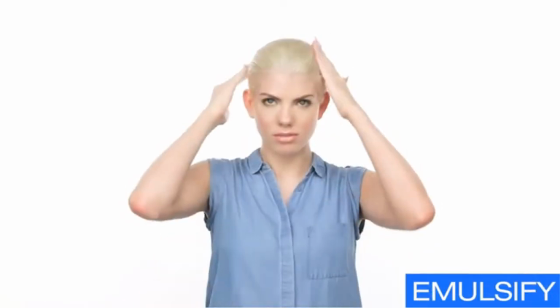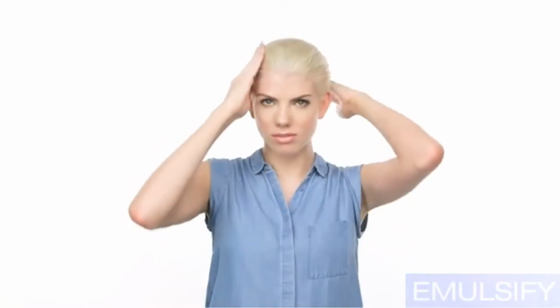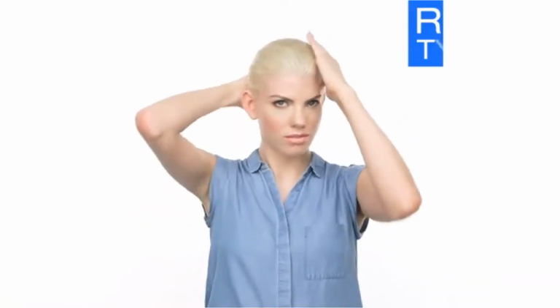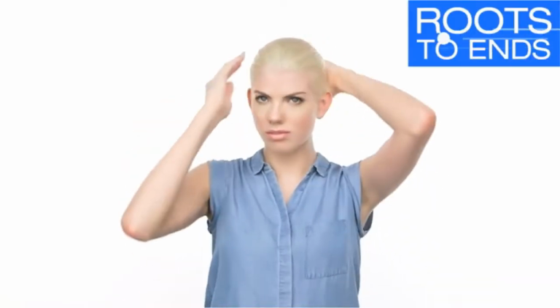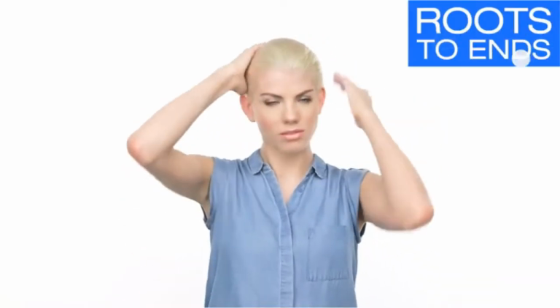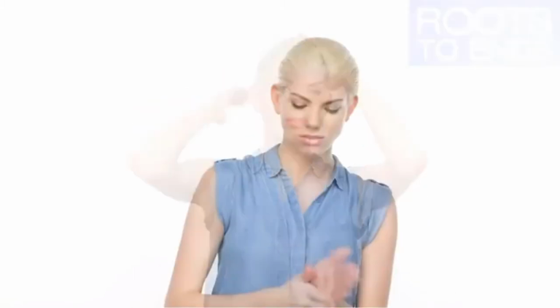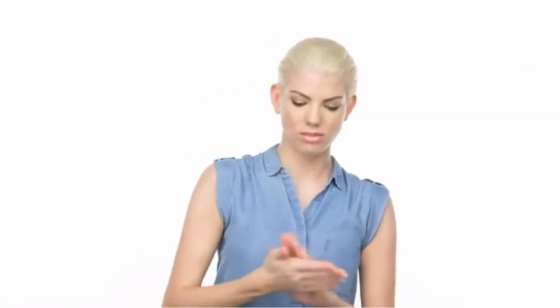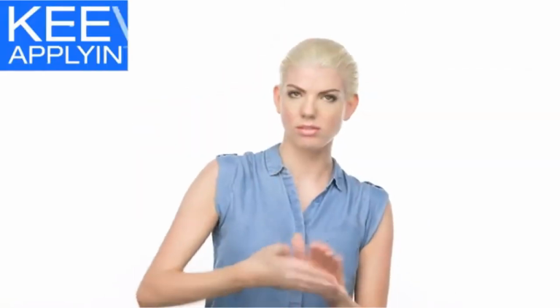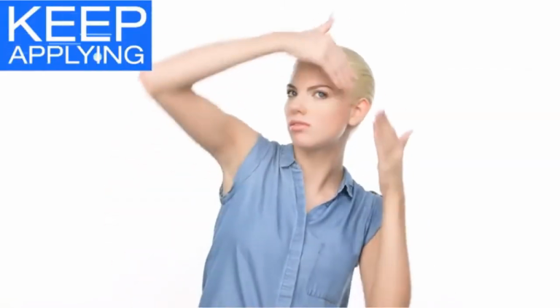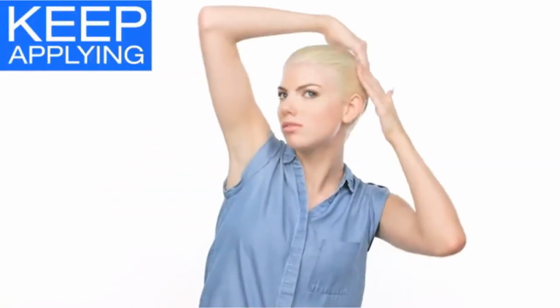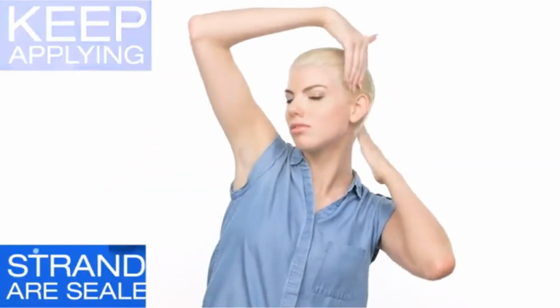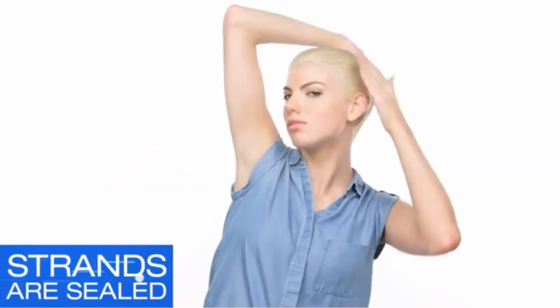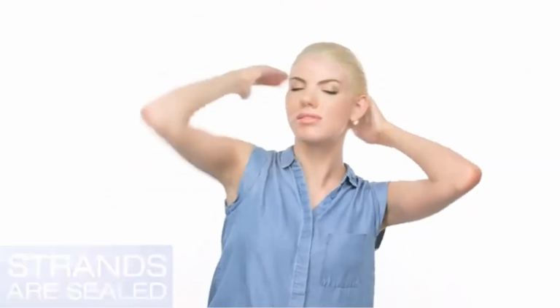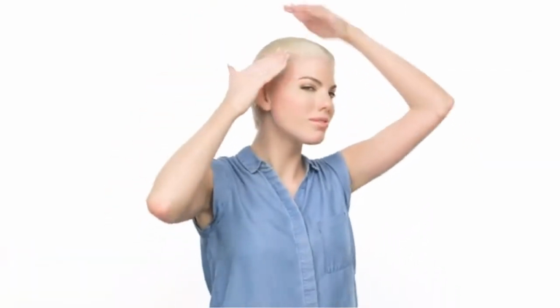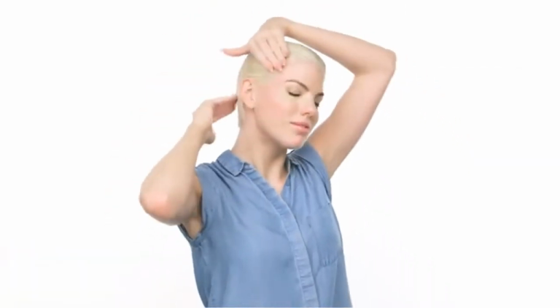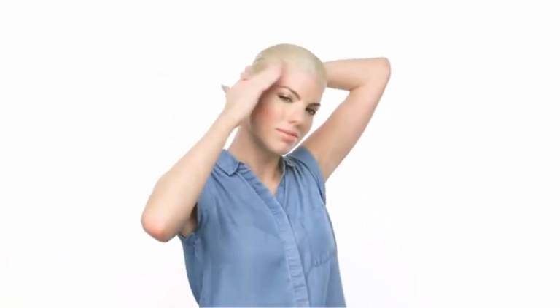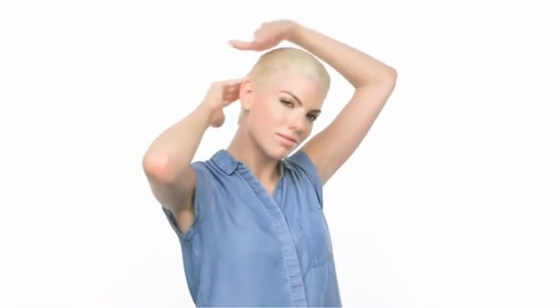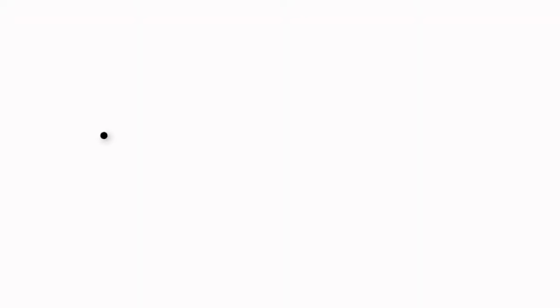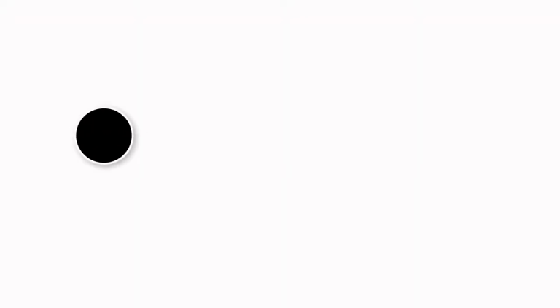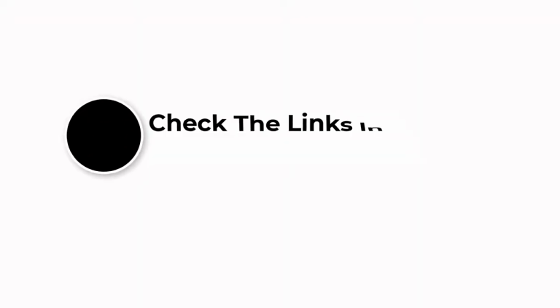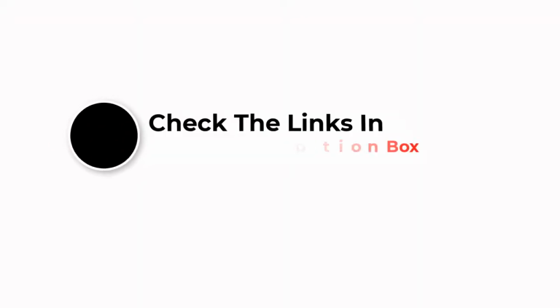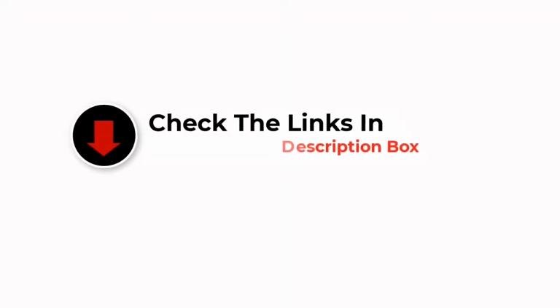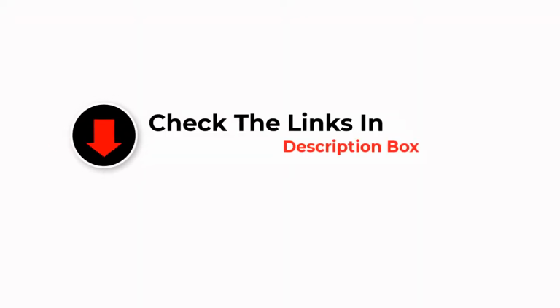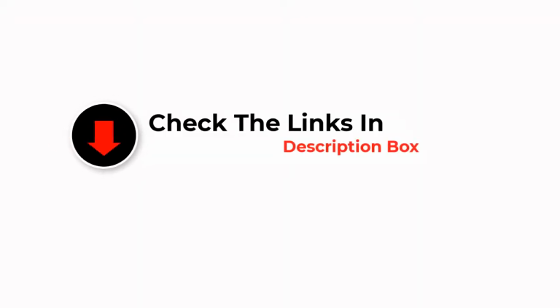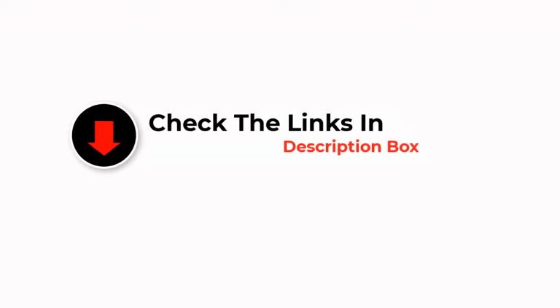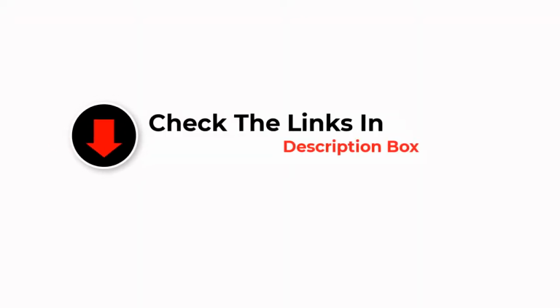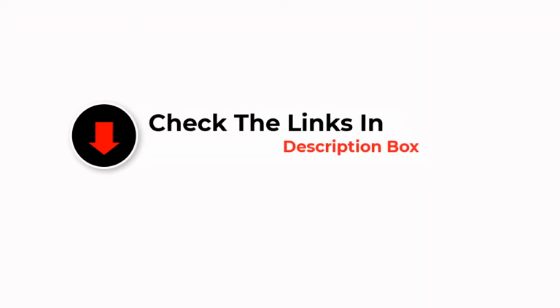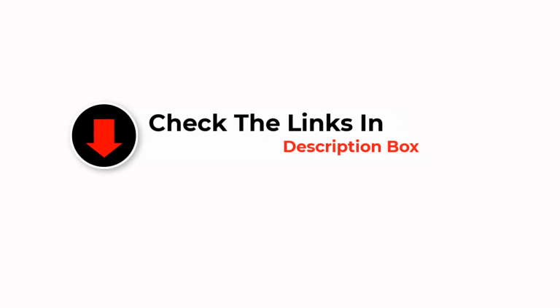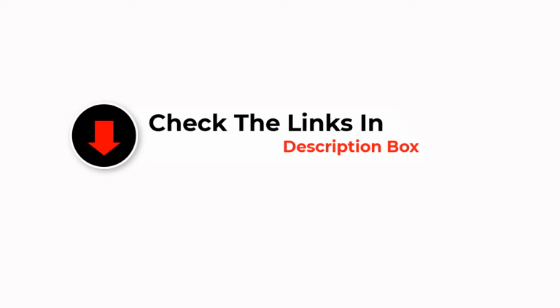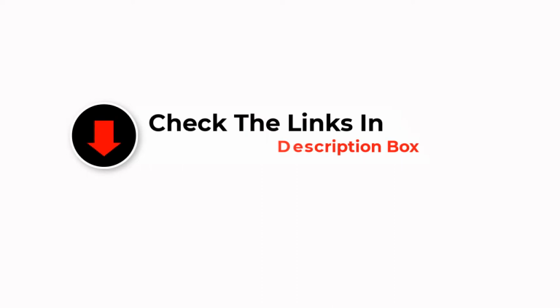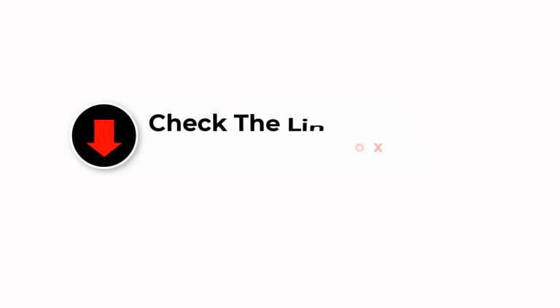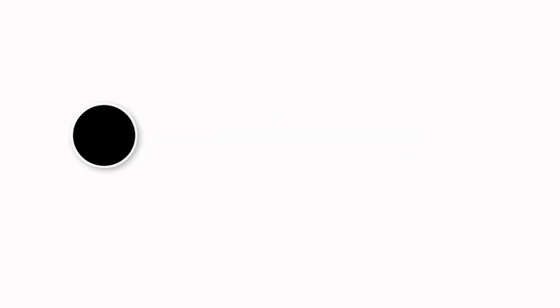We have included options for every type of user, so whether you are looking for a best budget option or more. If you want more information and updated pricing on the products mentioned, be sure to check the links in the description below. So let's get started with the video.